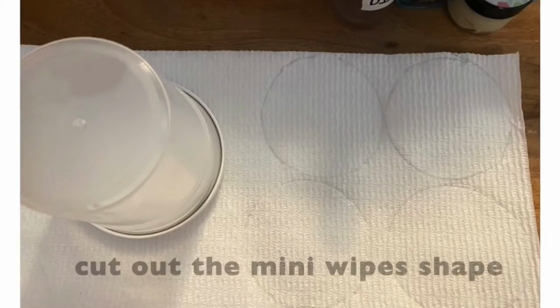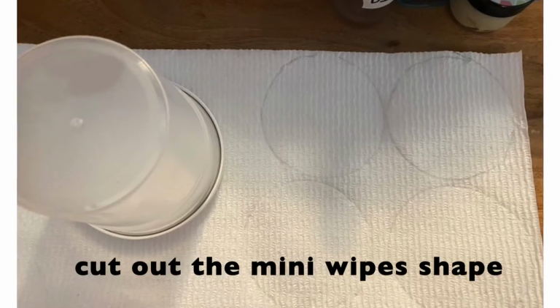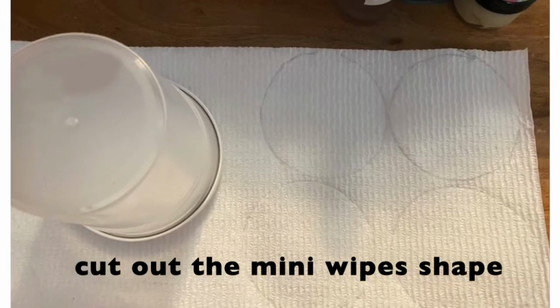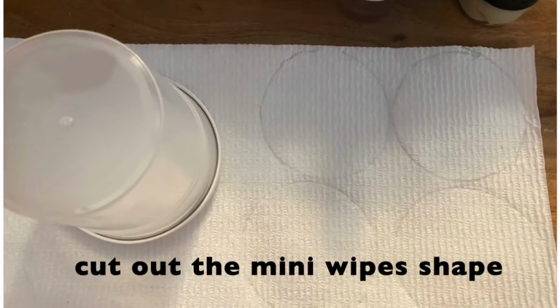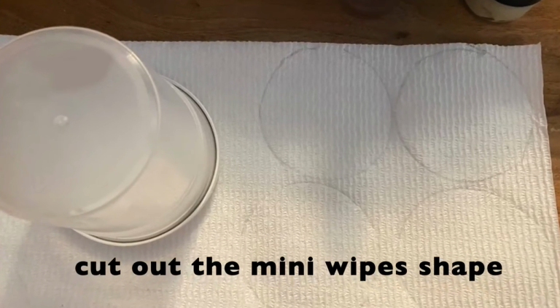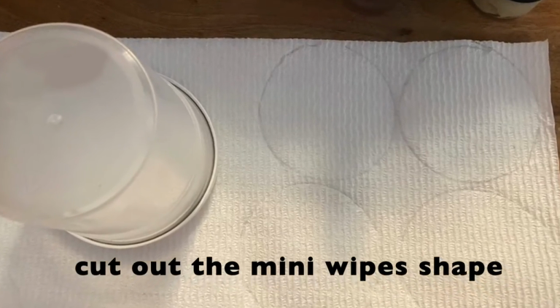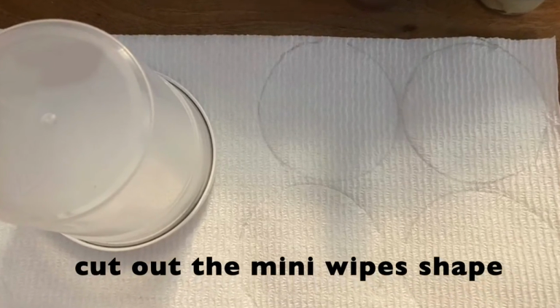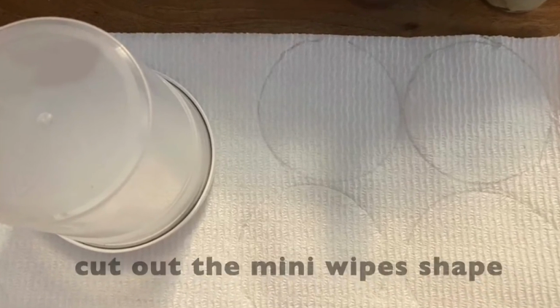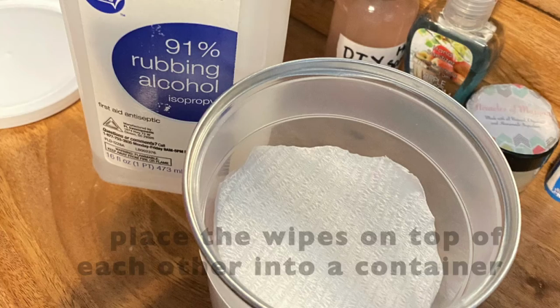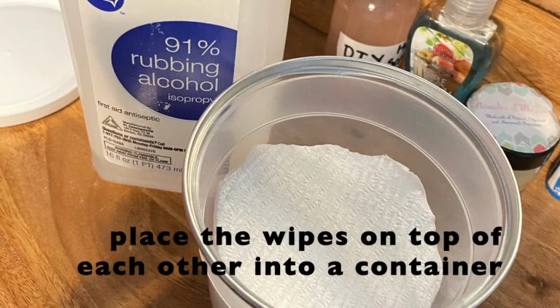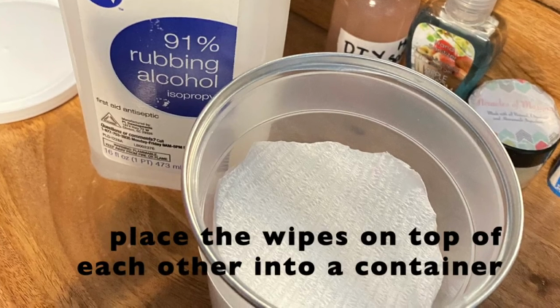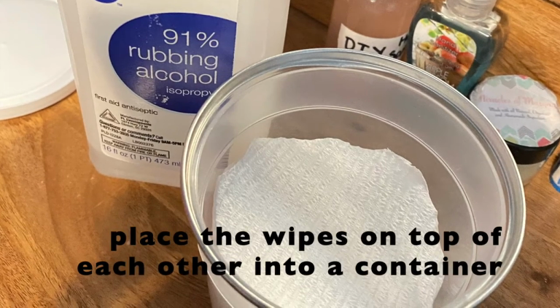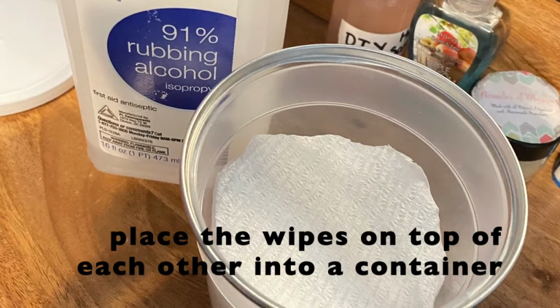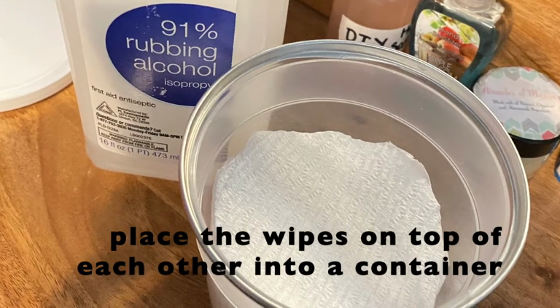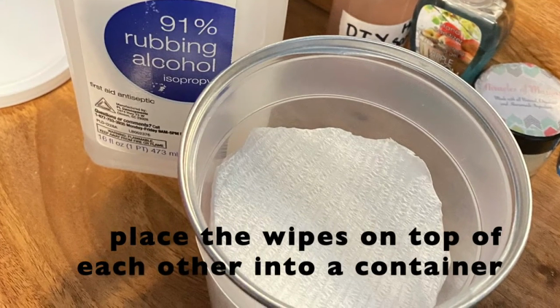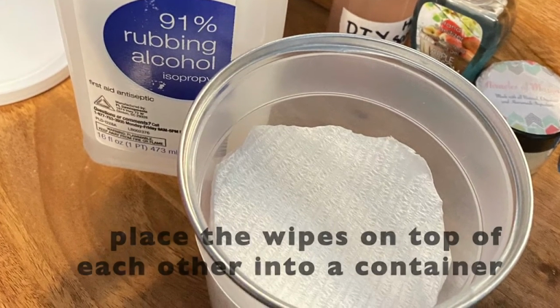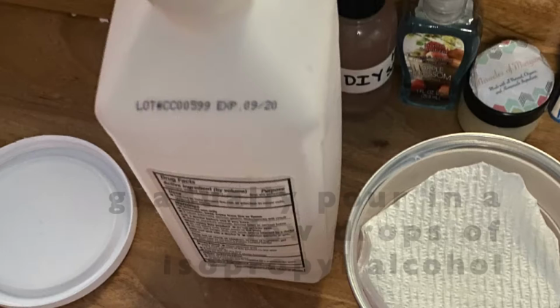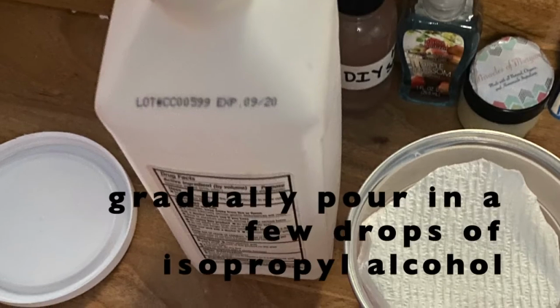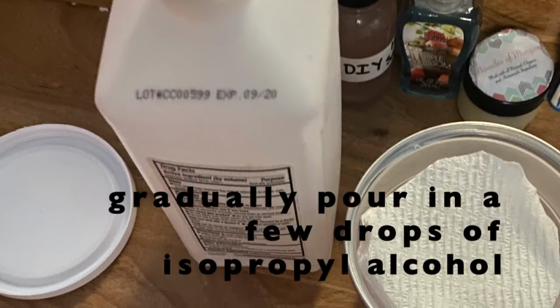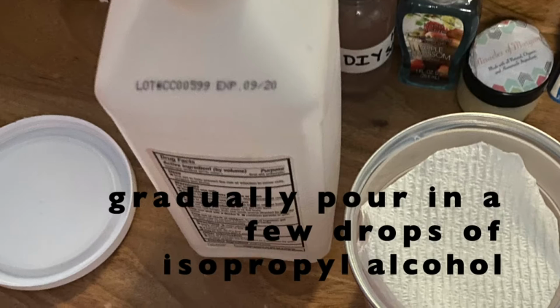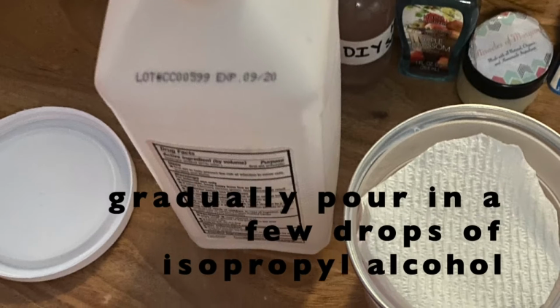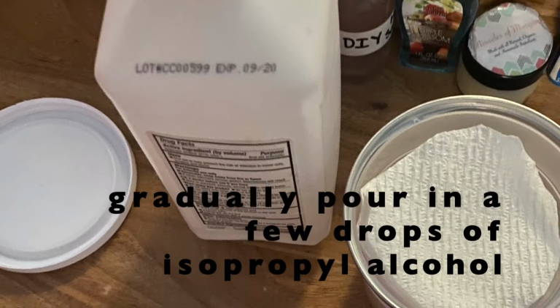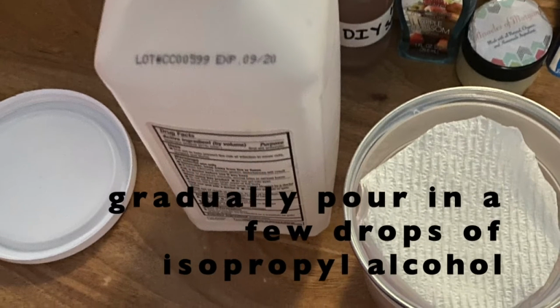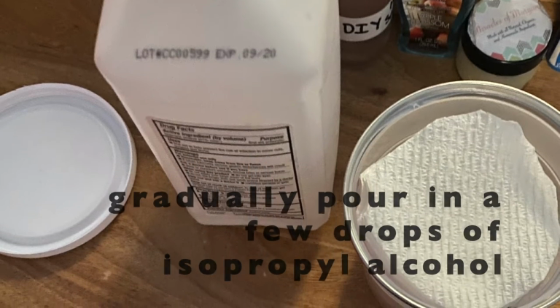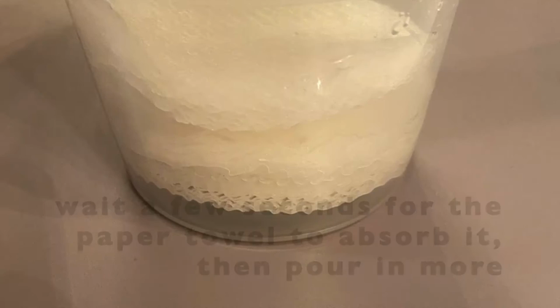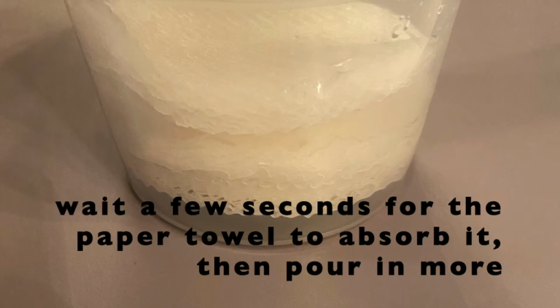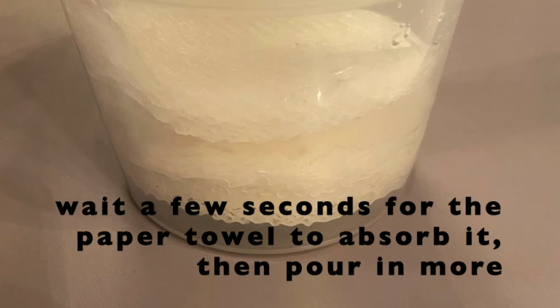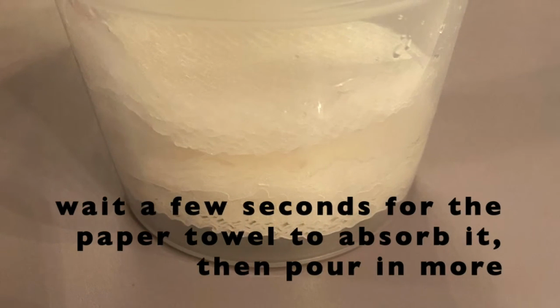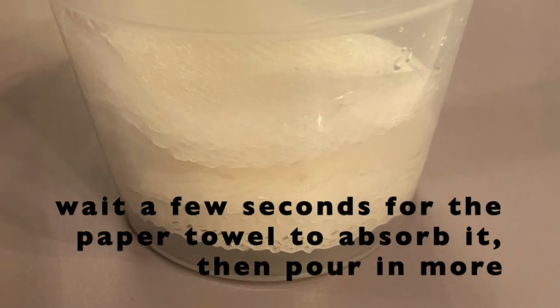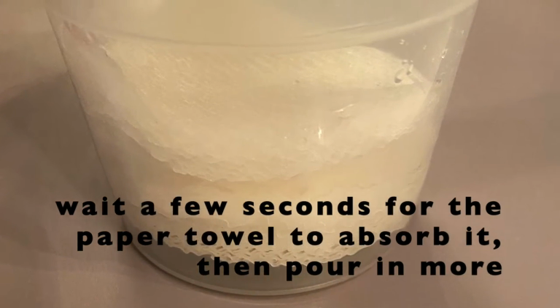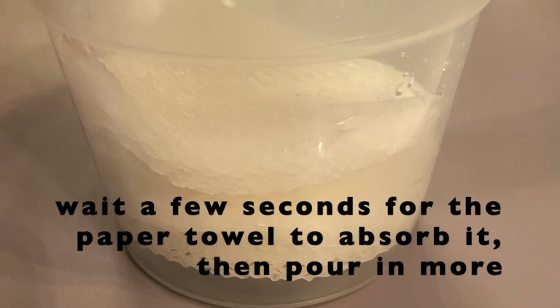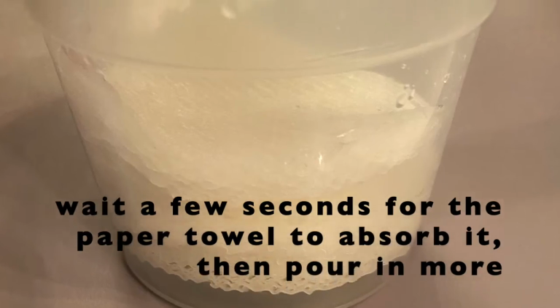Cut the wipes to the shape of the container then place them on top of each other. Gradually pour in a few drops of isopropyl alcohol and wait a few seconds for the paper towels to absorb it.